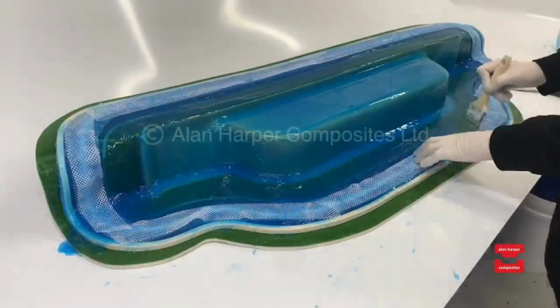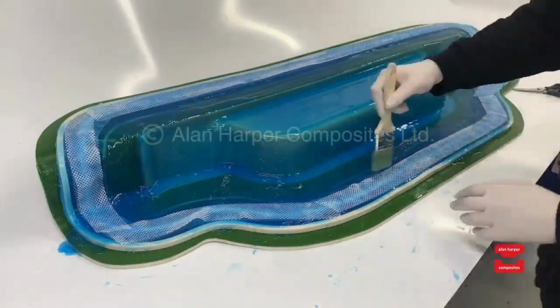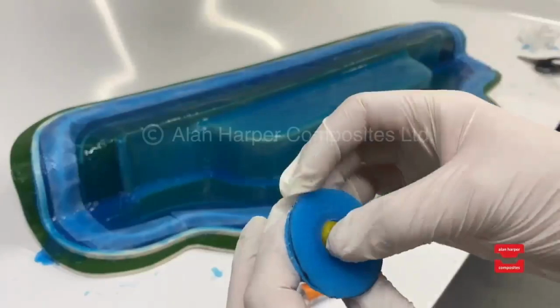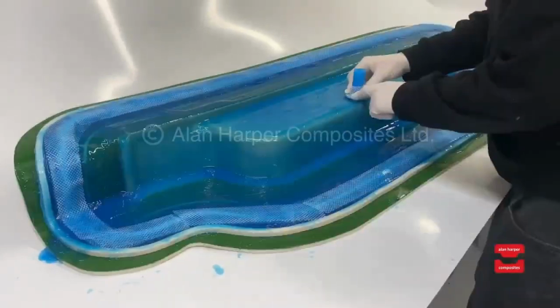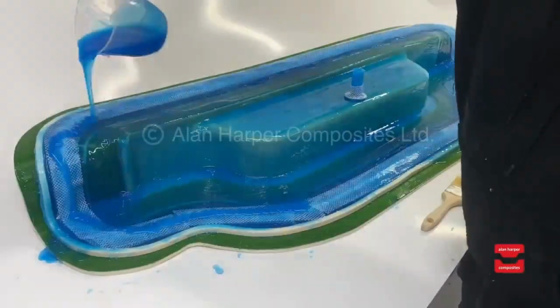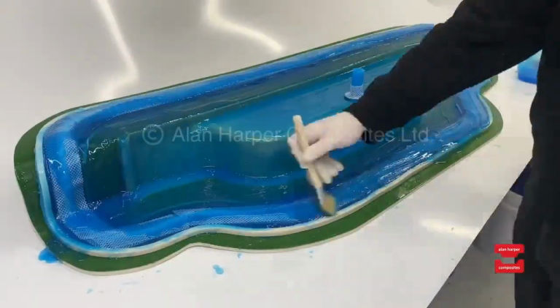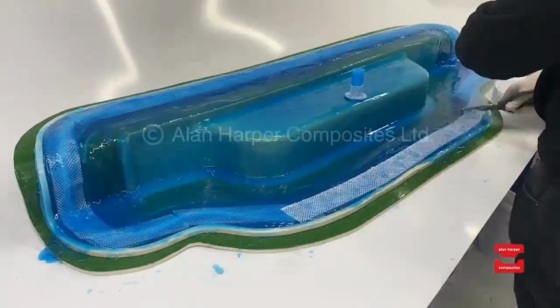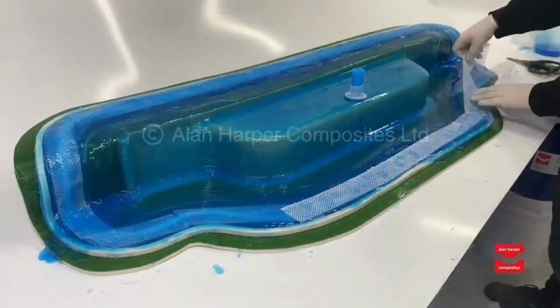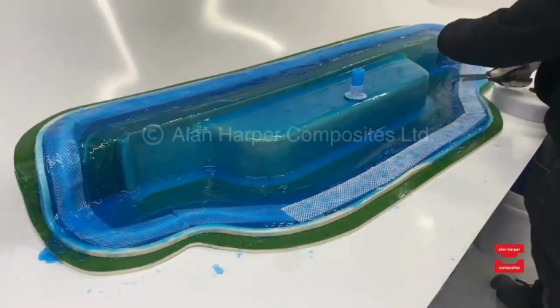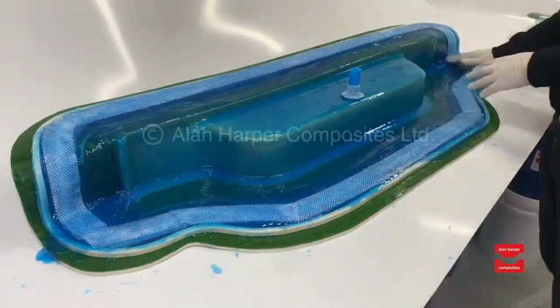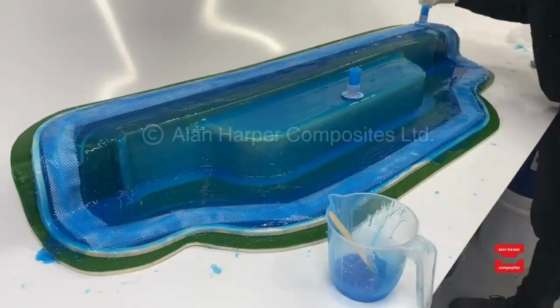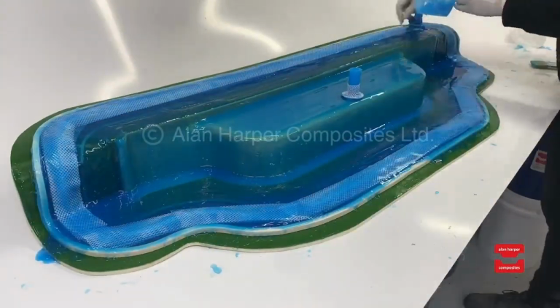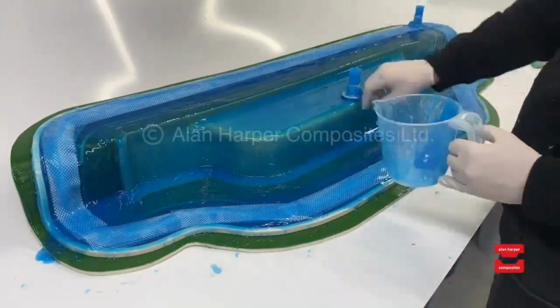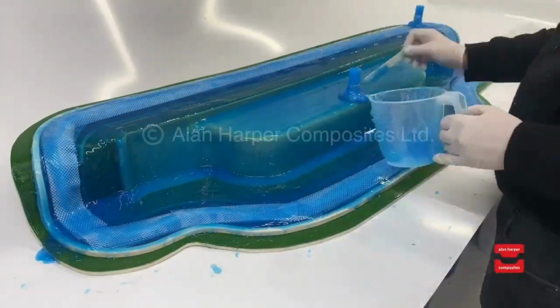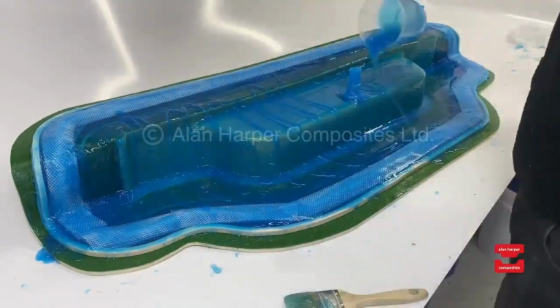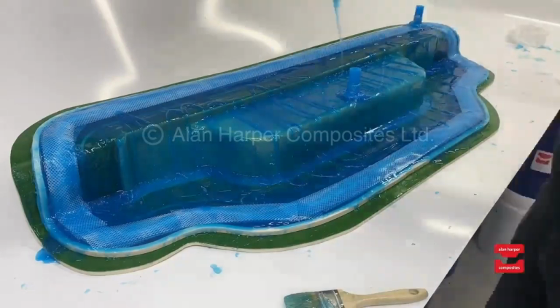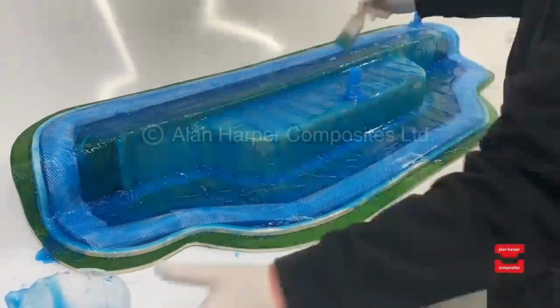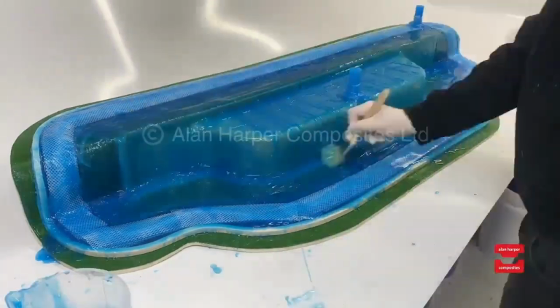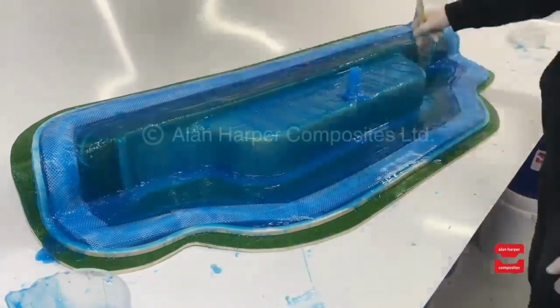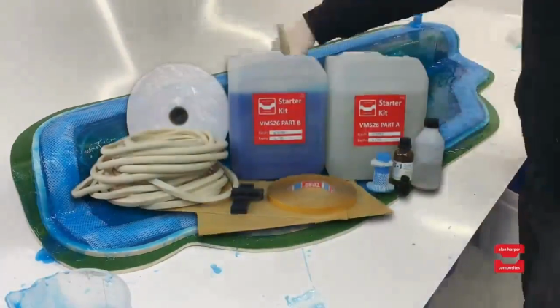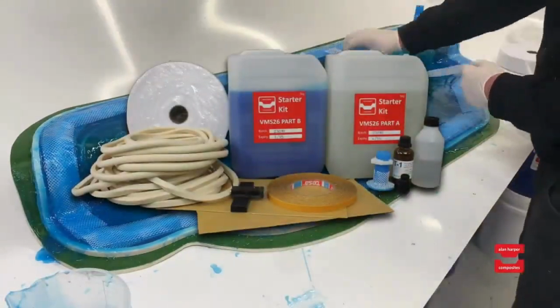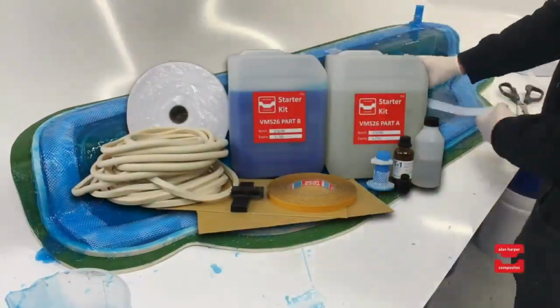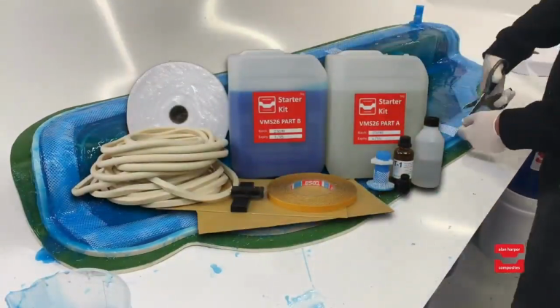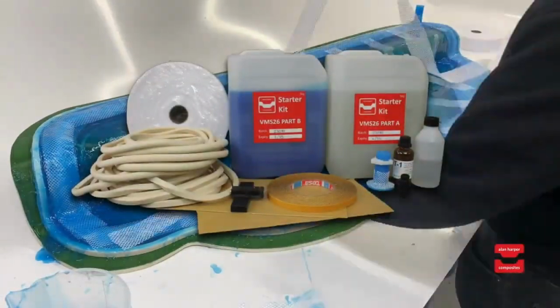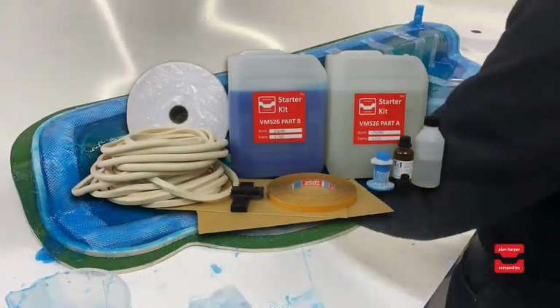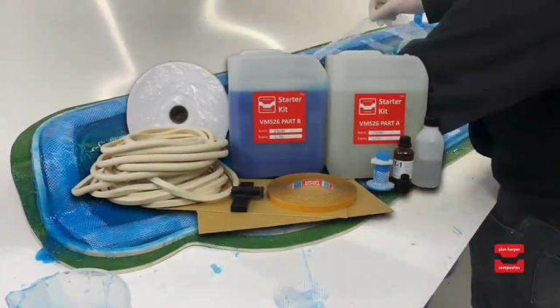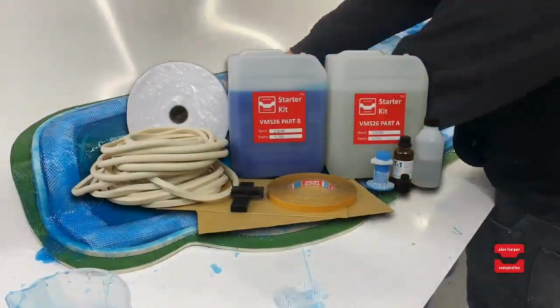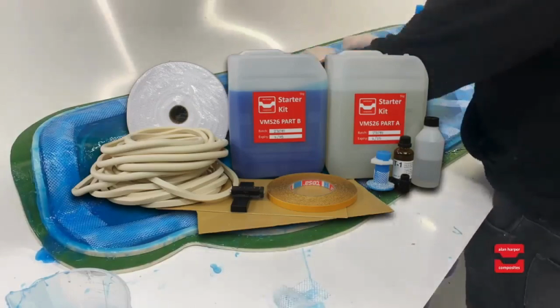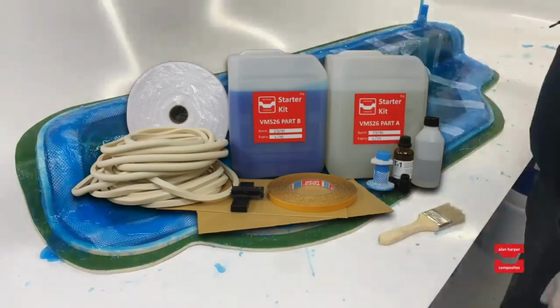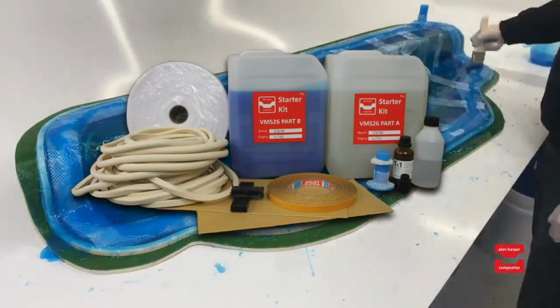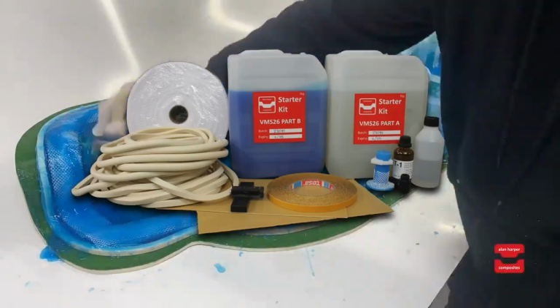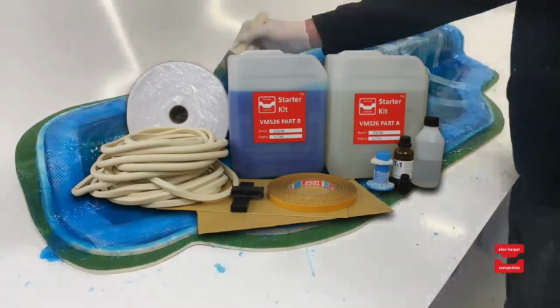You can see here how easy it is for our technician to manually apply the silicon material onto a pre-calibrated mould. This is using our standard brush-on kit which comprises everything you need to create your first membrane up to 1.4m².